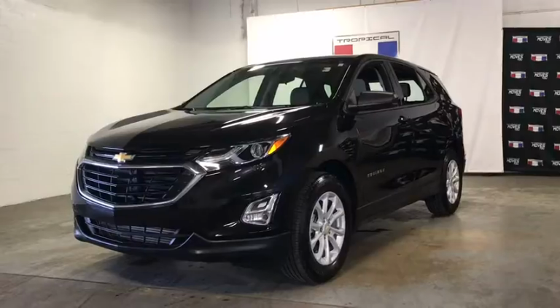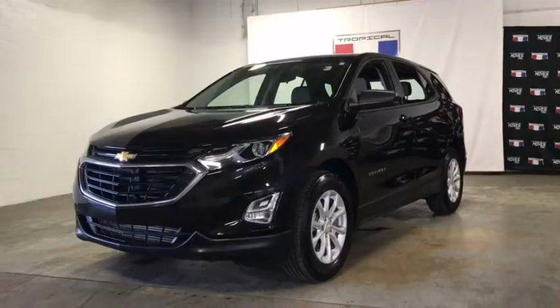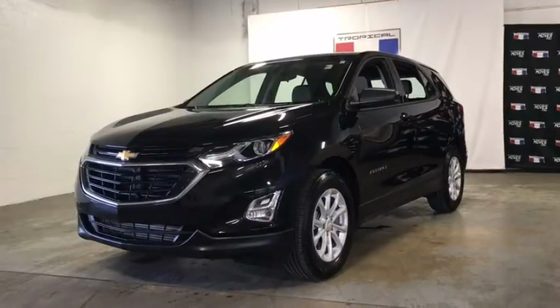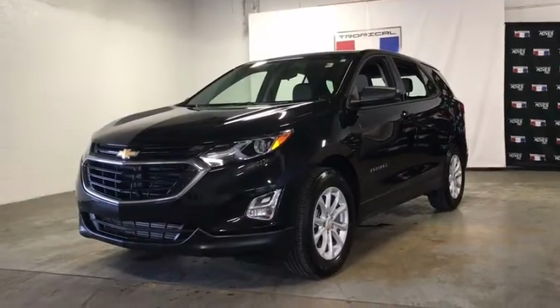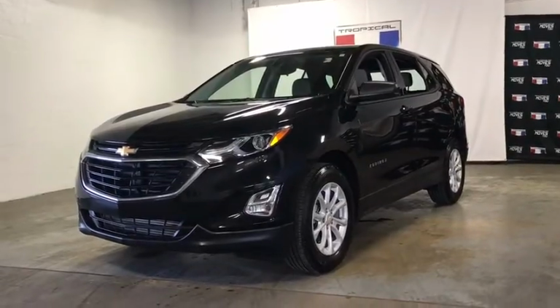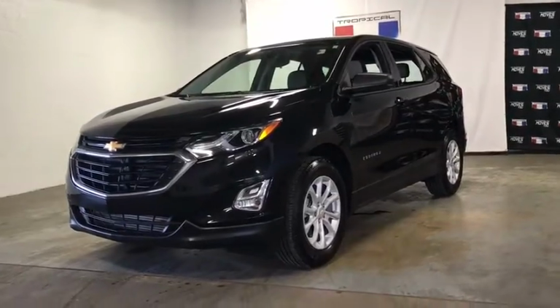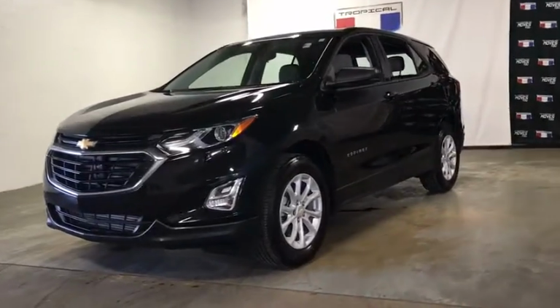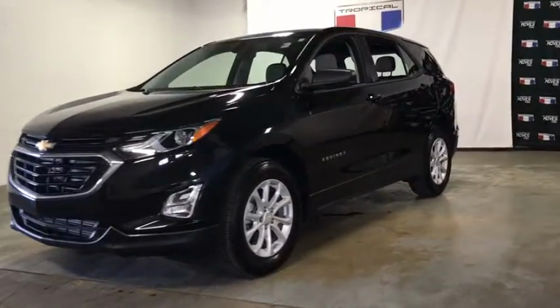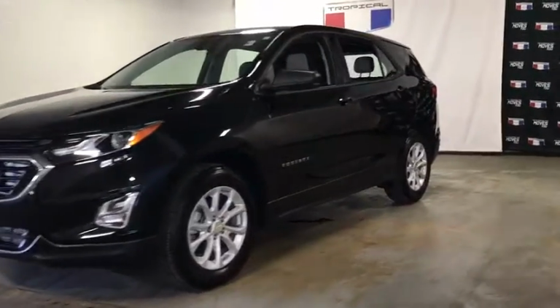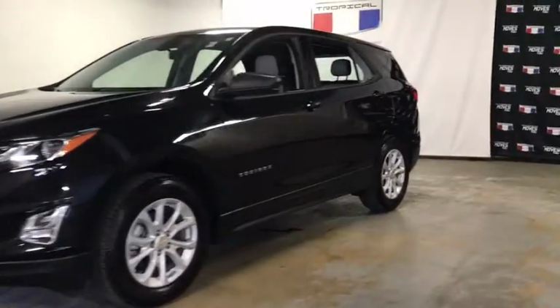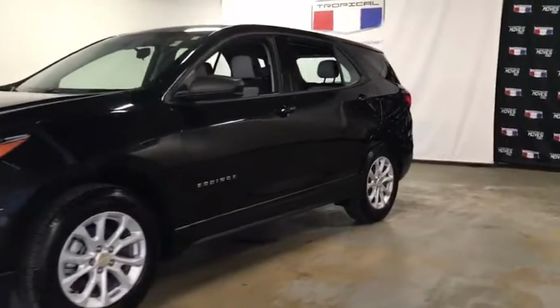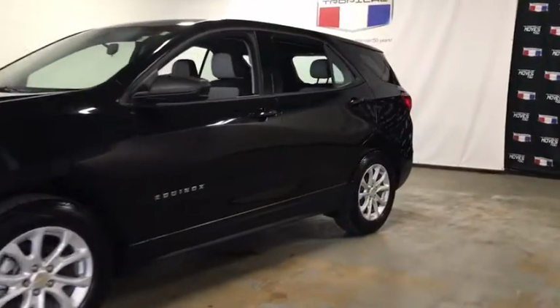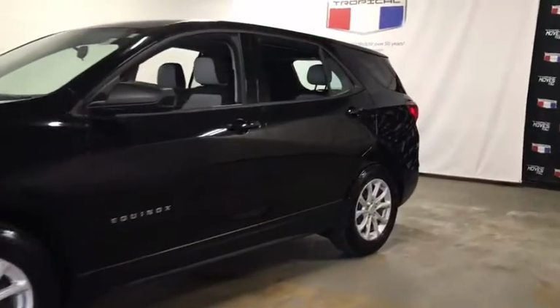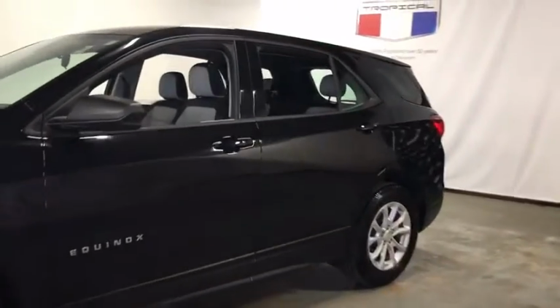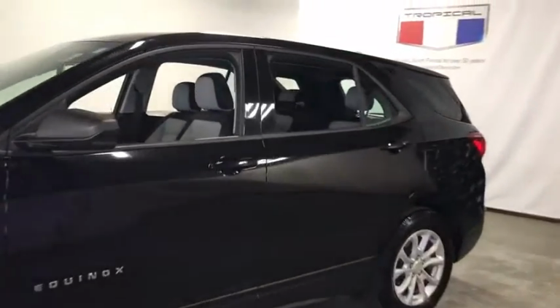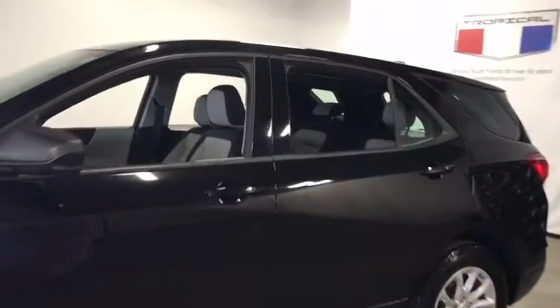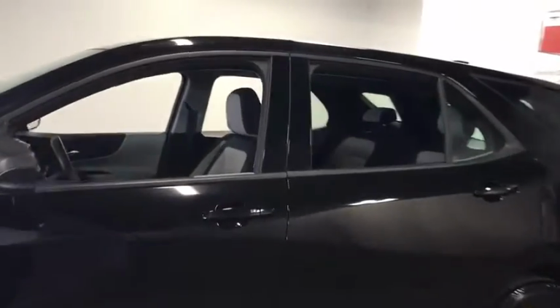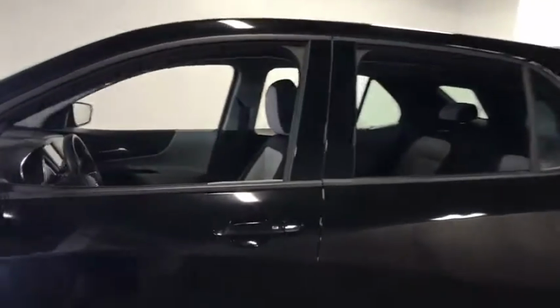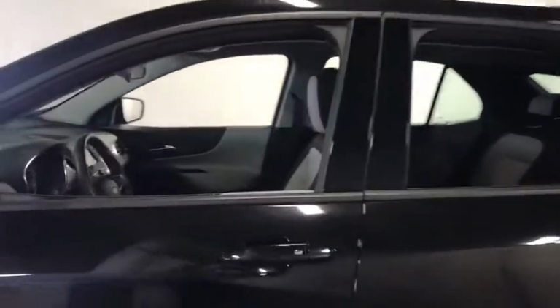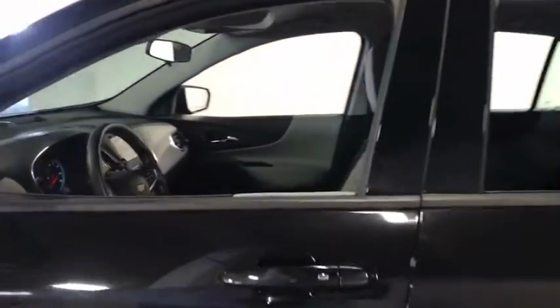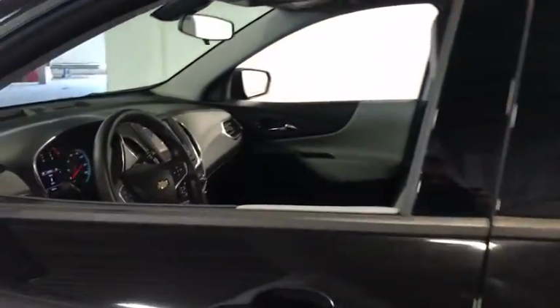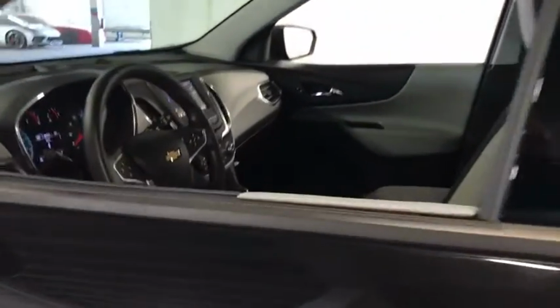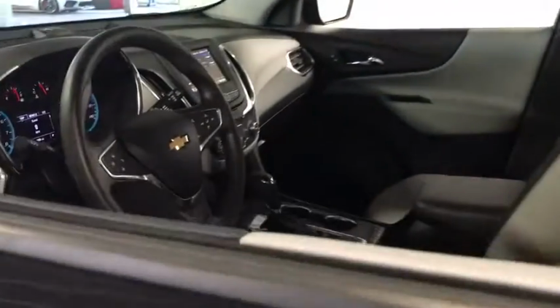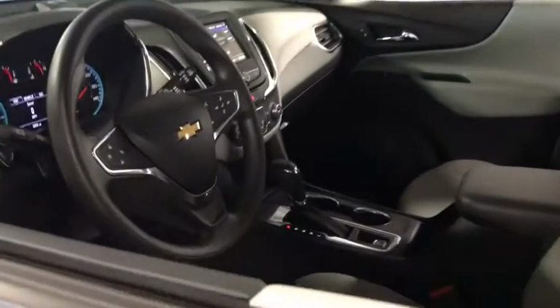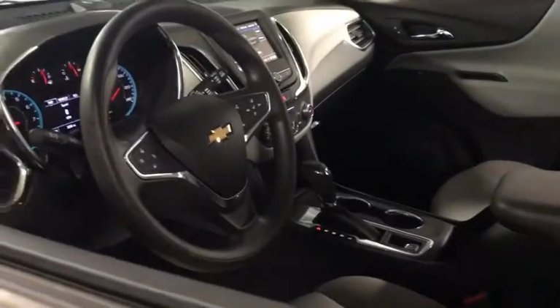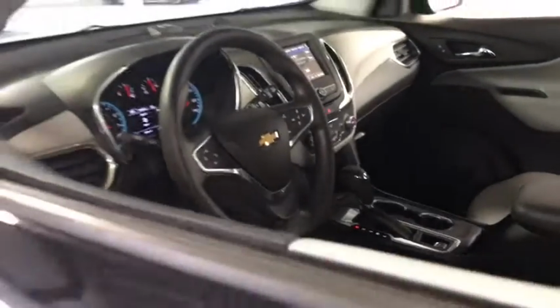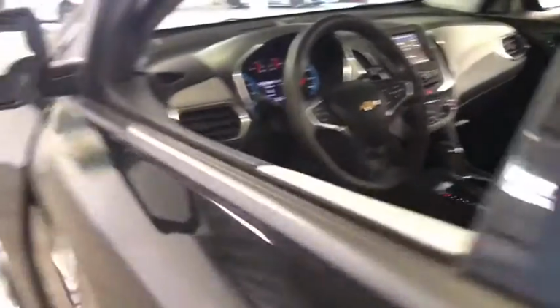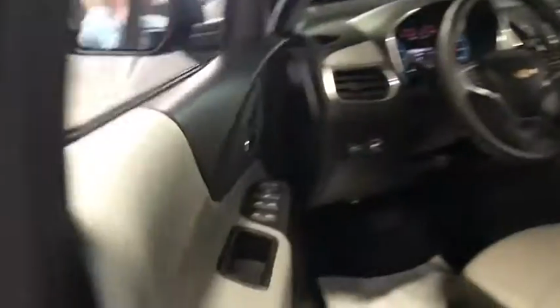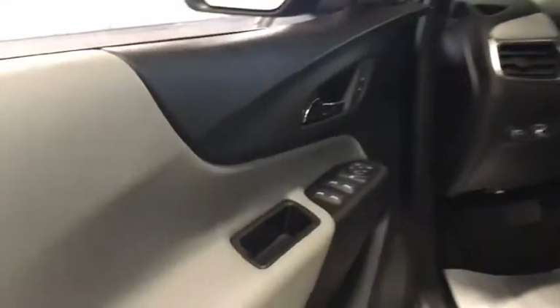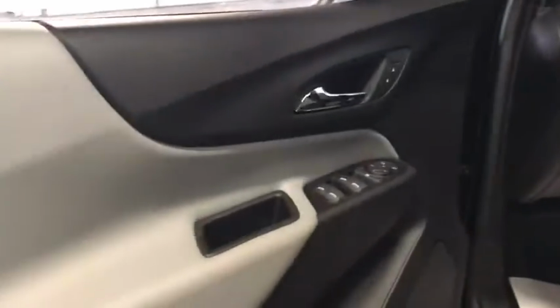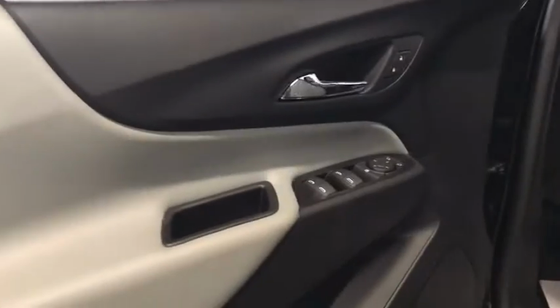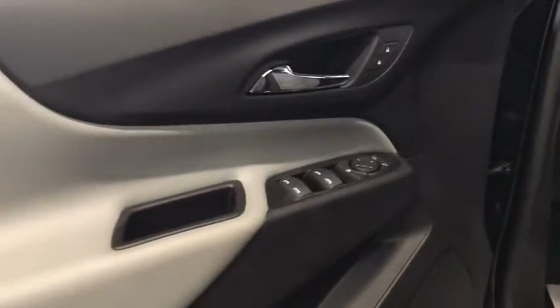Looking for the right vehicle? Check out the 2019 Chevrolet Equinox. Fuel efficiency, safety, and value equals the Chevy Equinox. This vehicle has less than 4,000 miles.